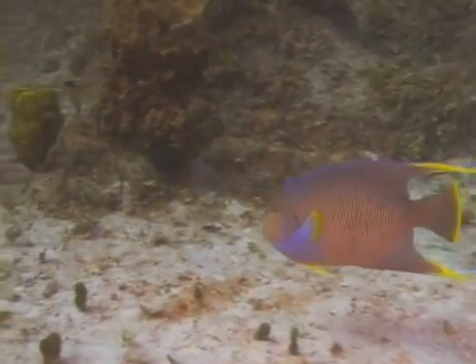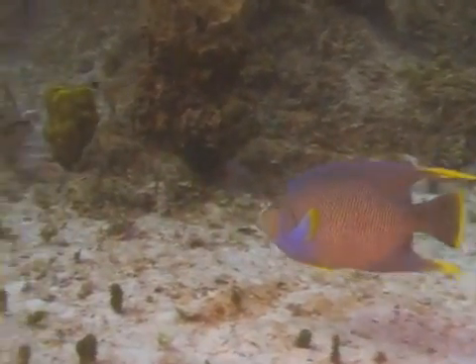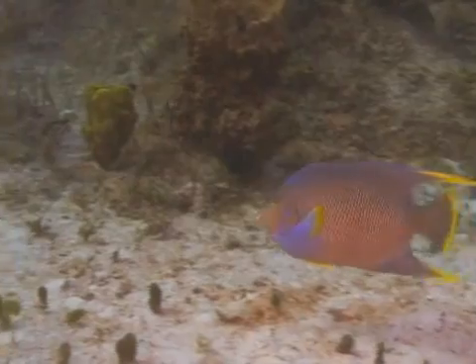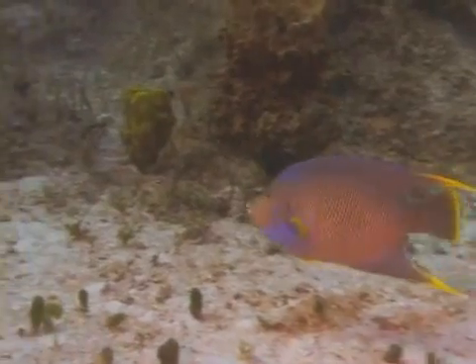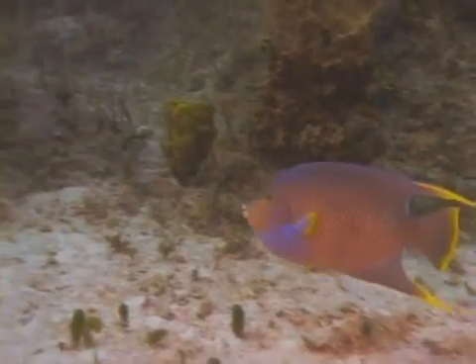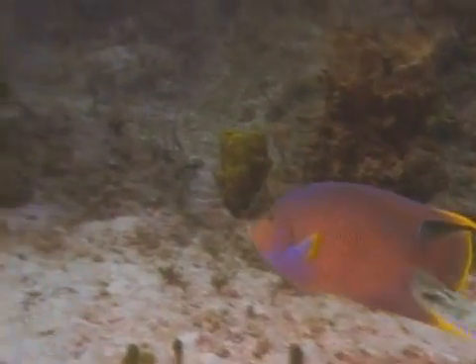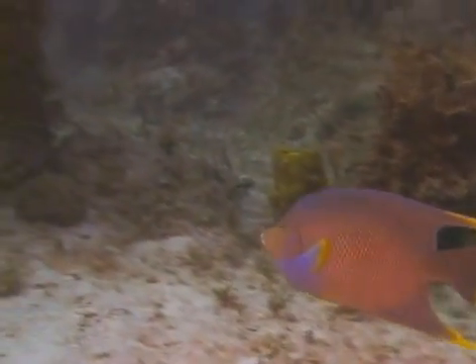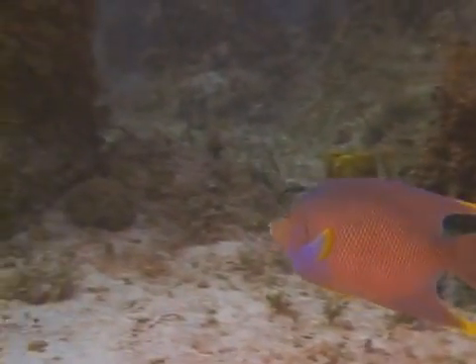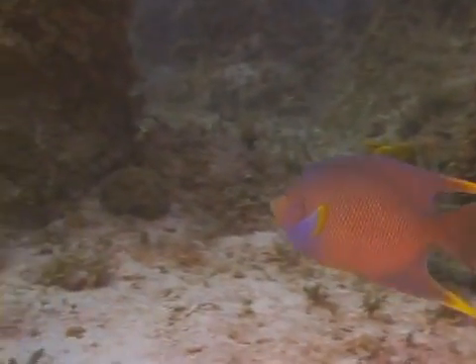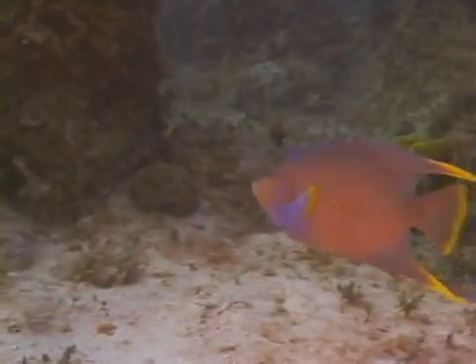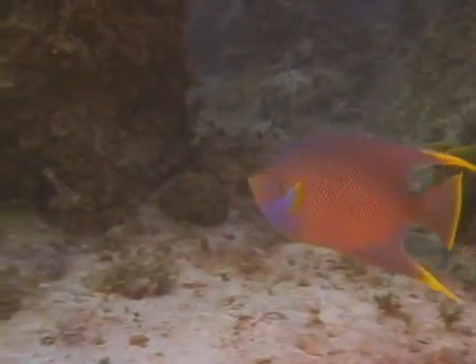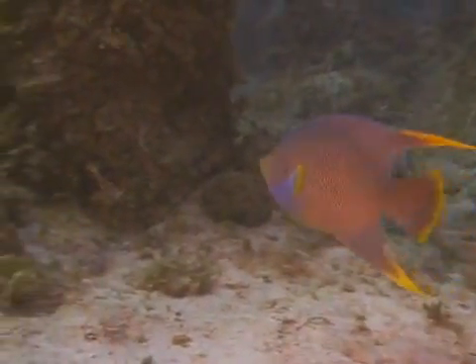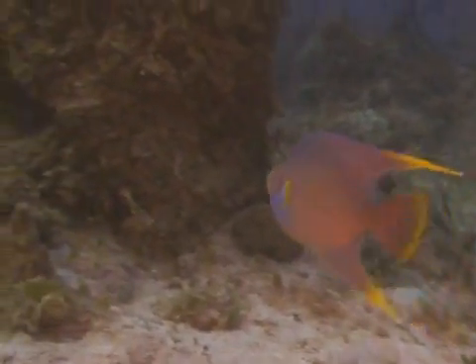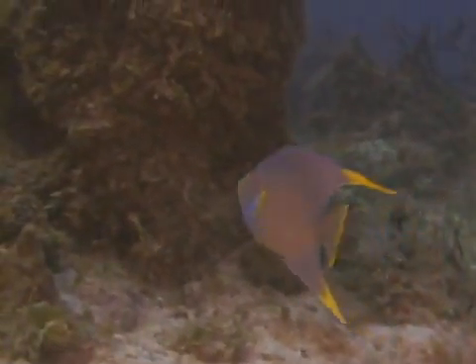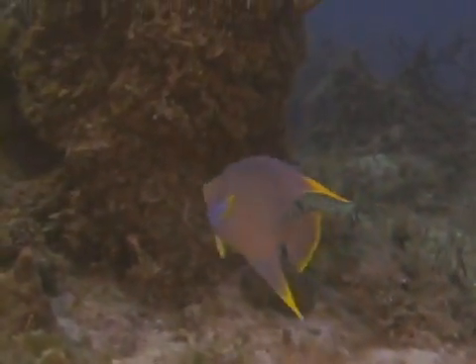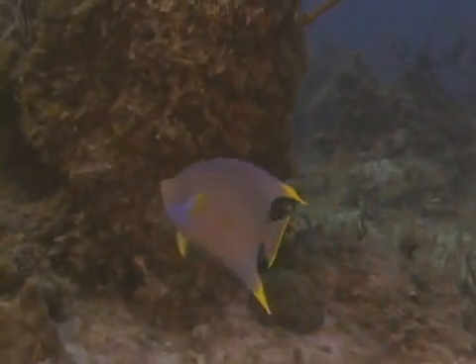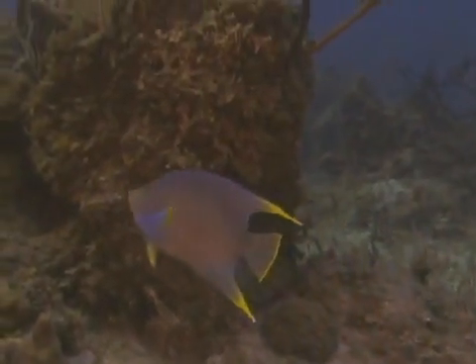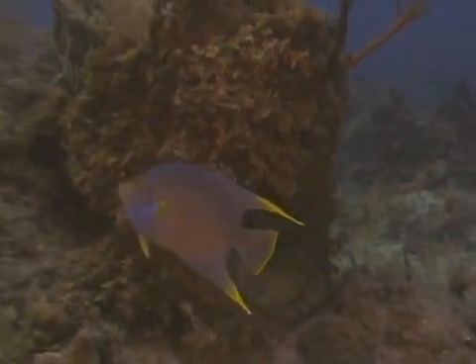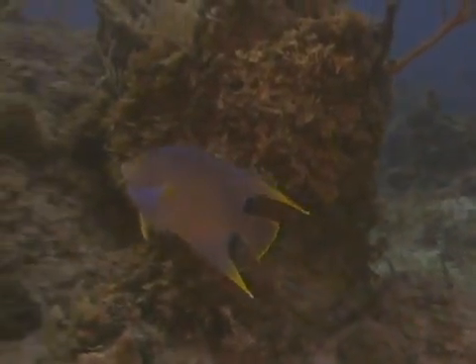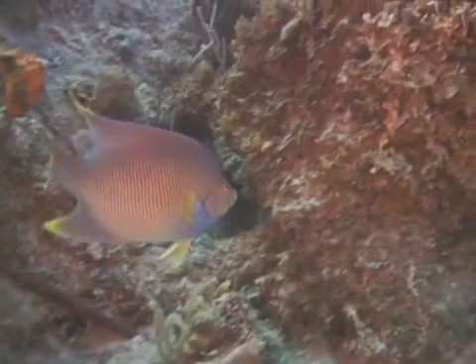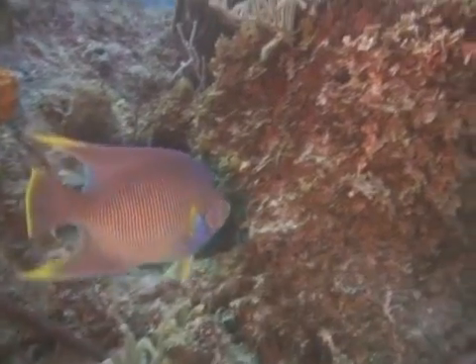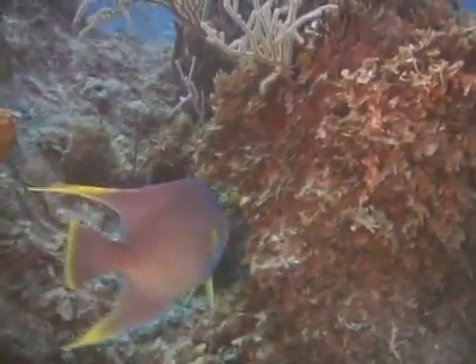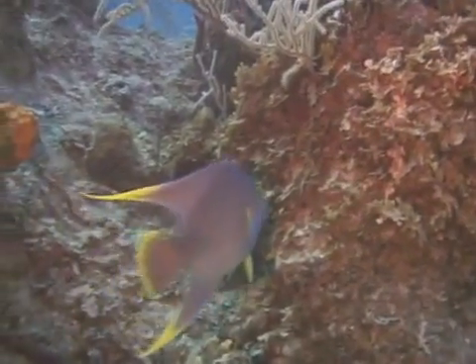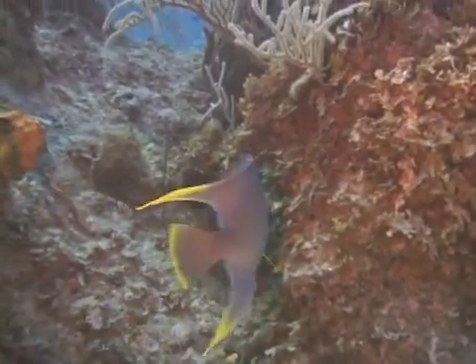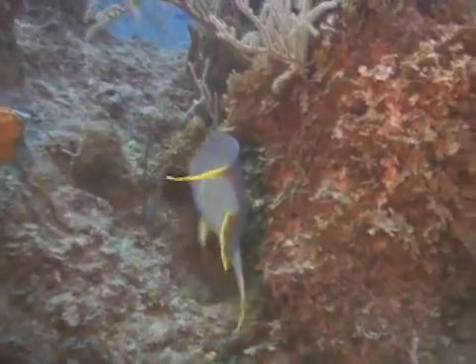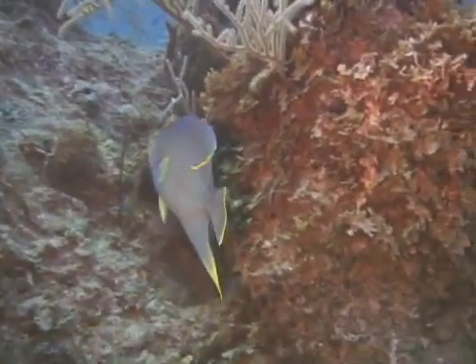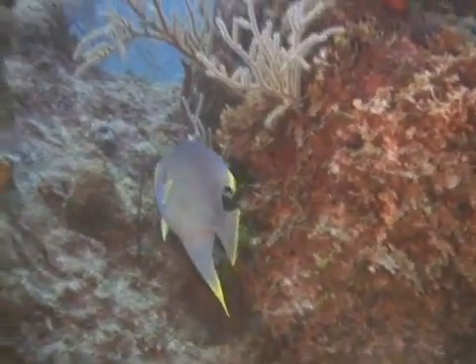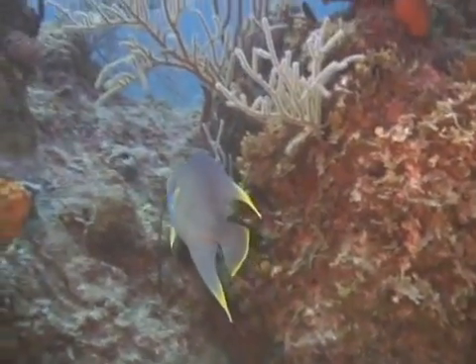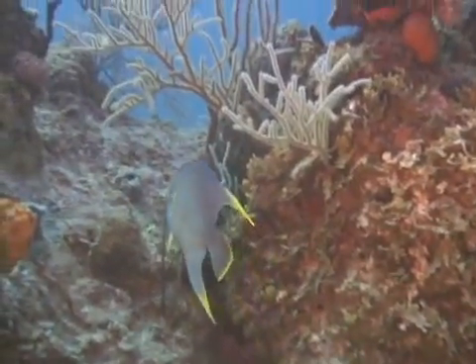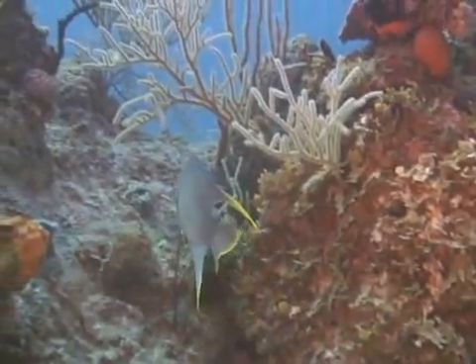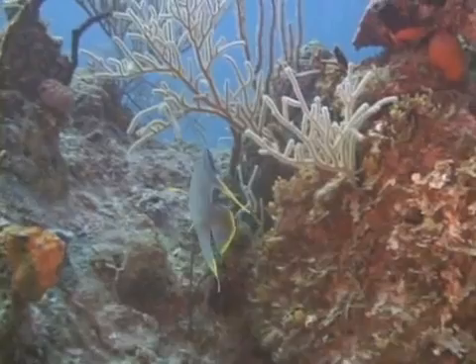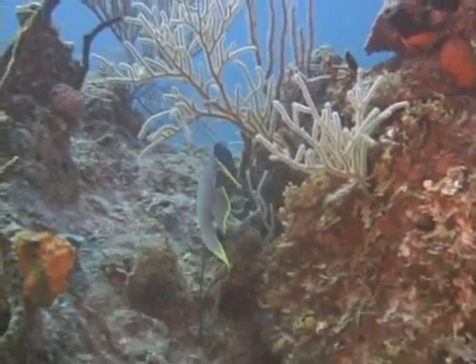It is sometimes confused with the queen angelfish, but the blue angelfish's colors are more muted than that of the queen's, and the blue angelfish lacks the queen angelfish's crown on the top of its head.